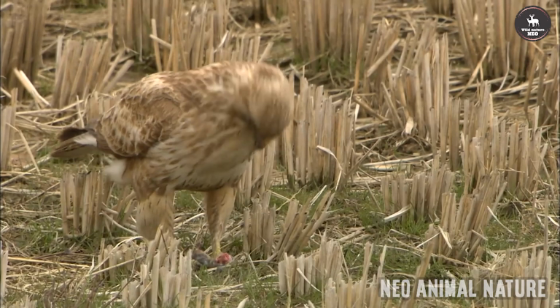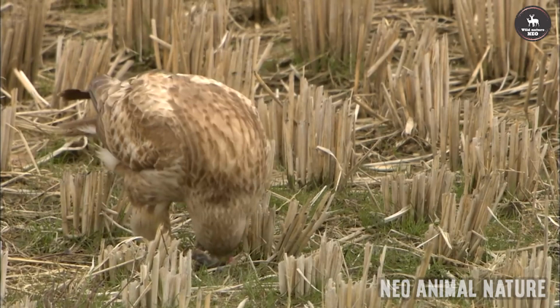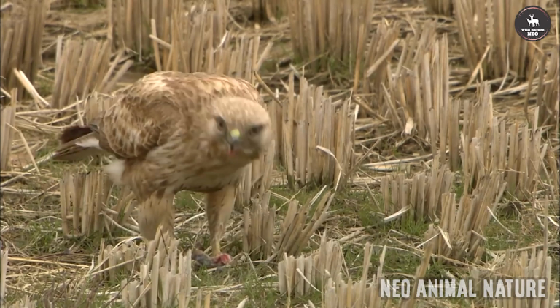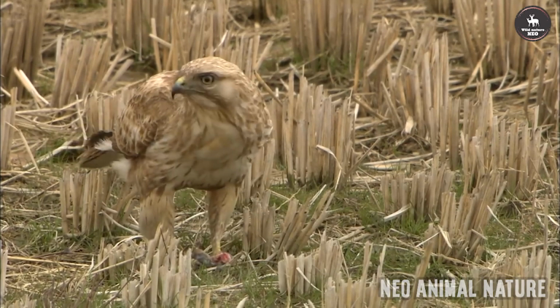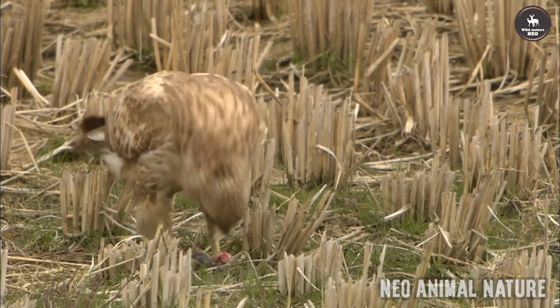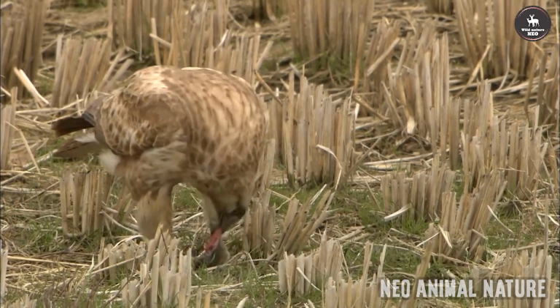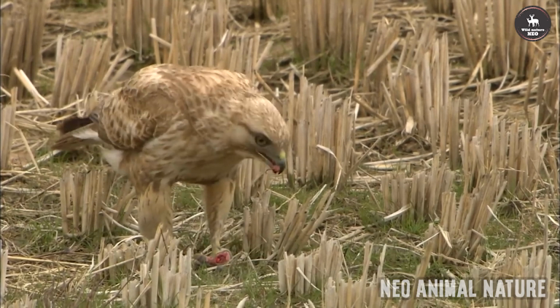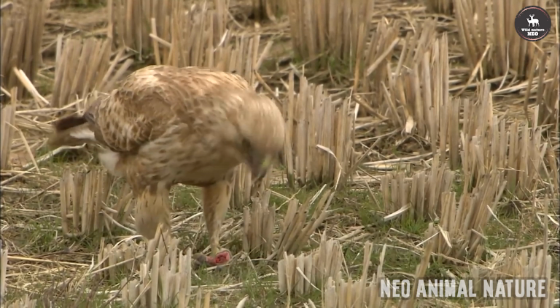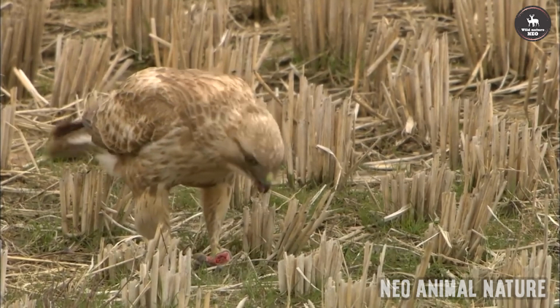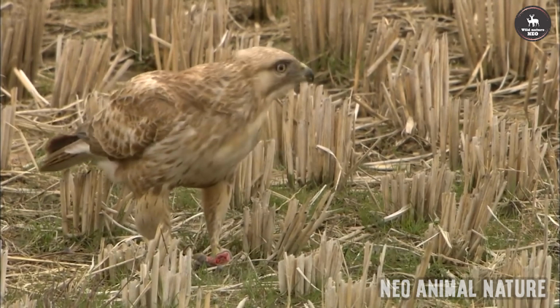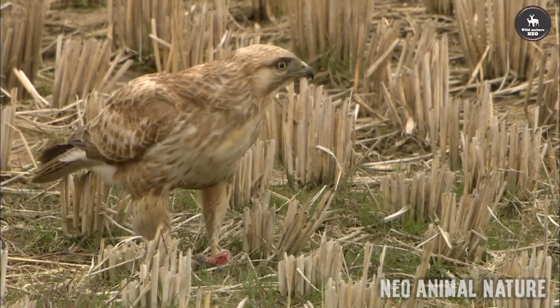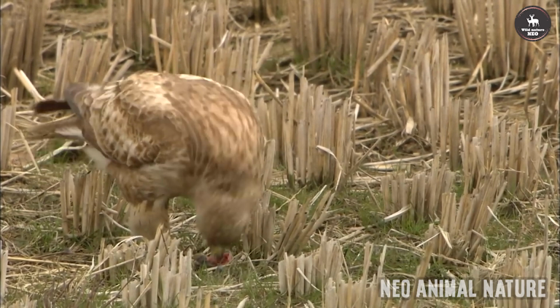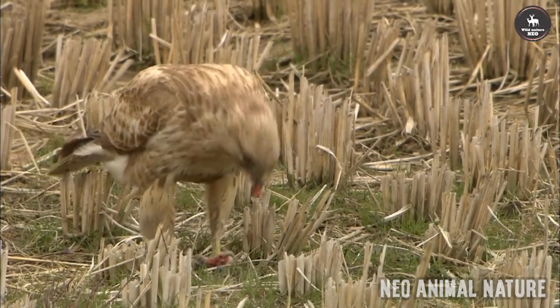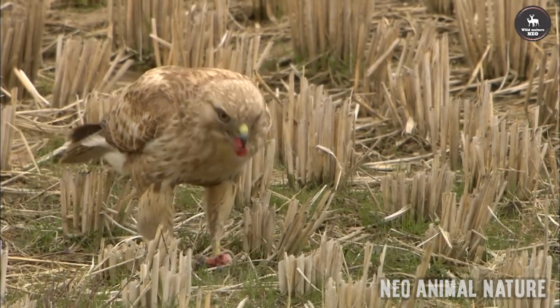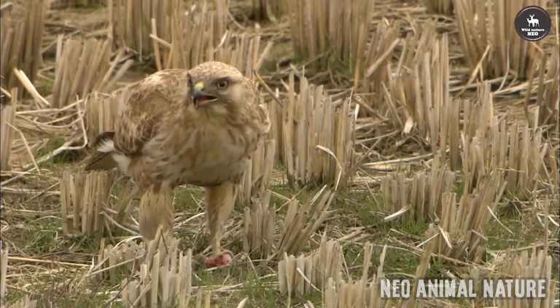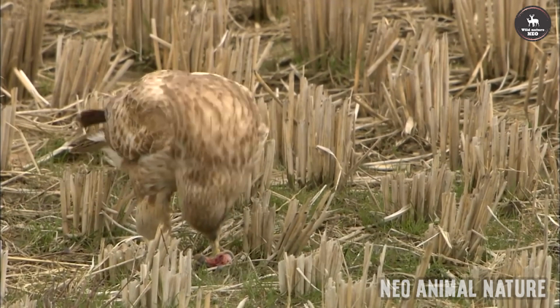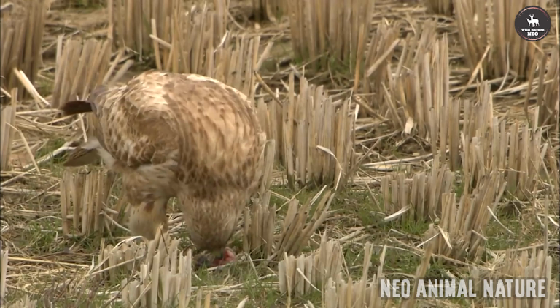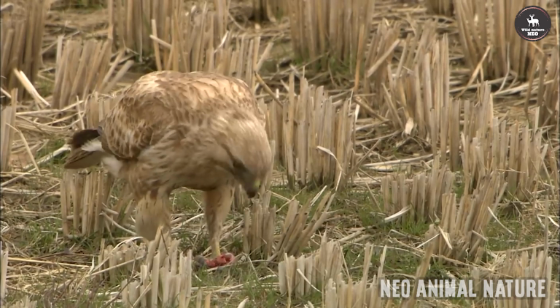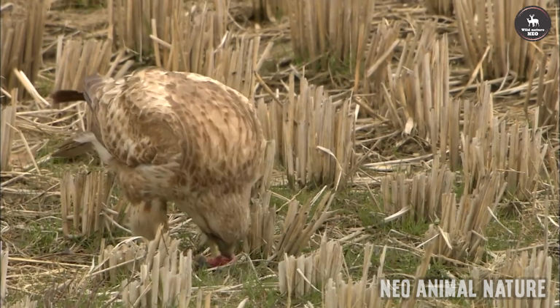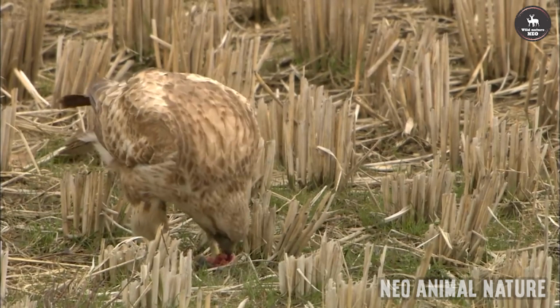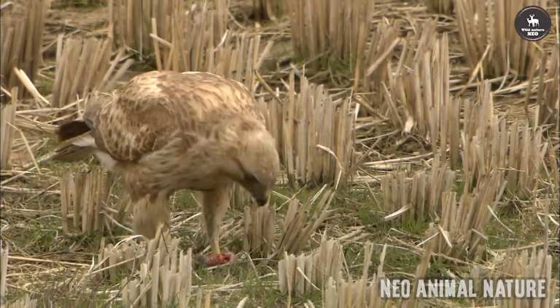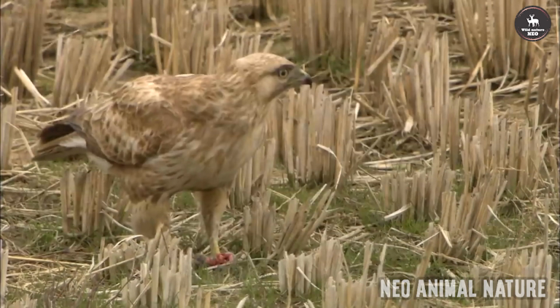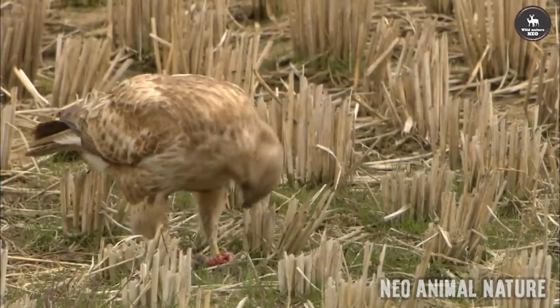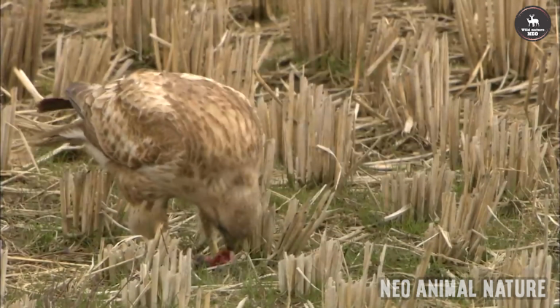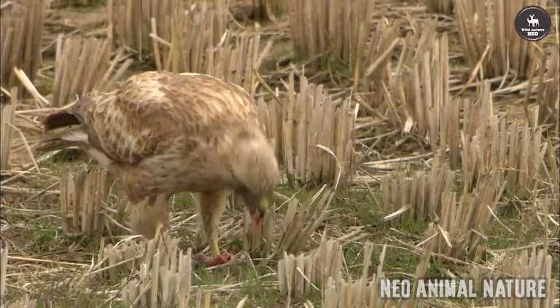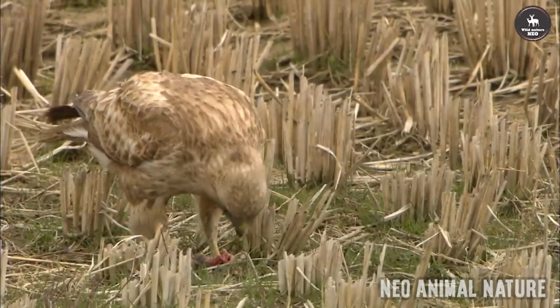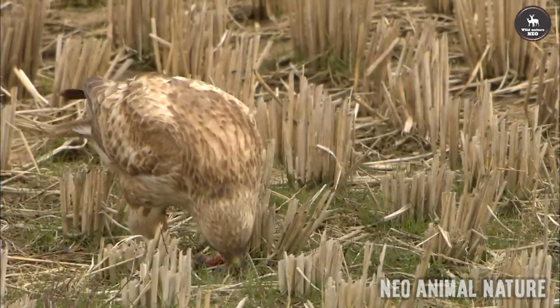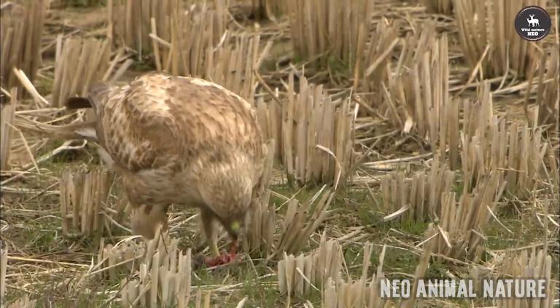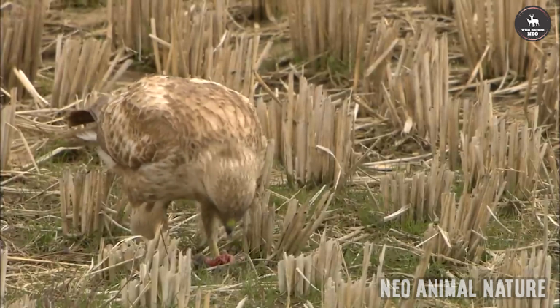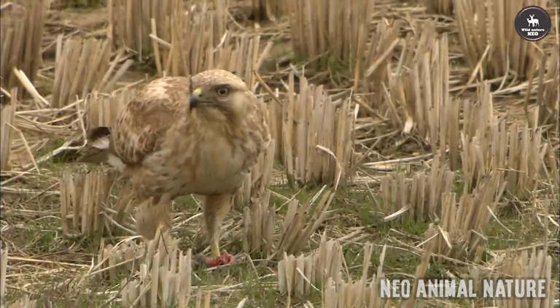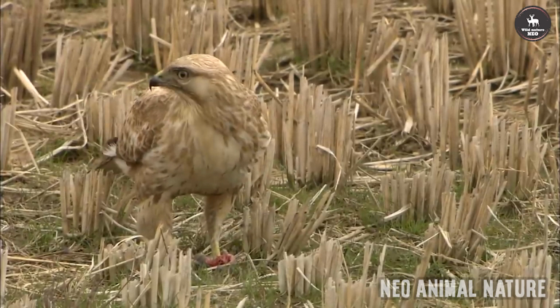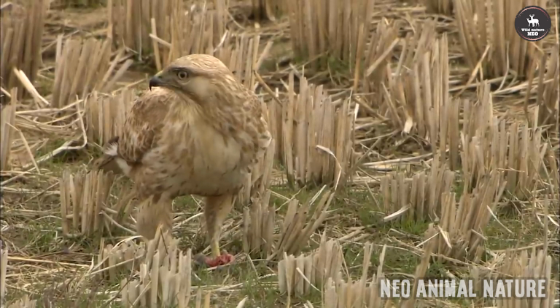Where and when to see them? Greatest numbers of buzzards can be found in Scotland, Wales, the Lake District and SW England, but now breeding in every county of the UK. They are found in most habitats, particularly woodland.